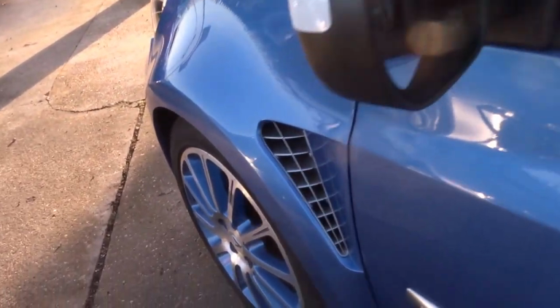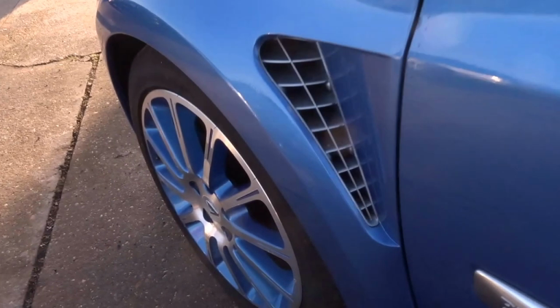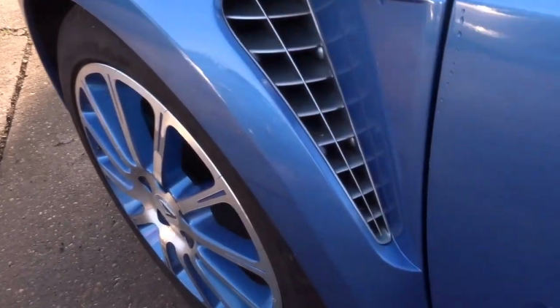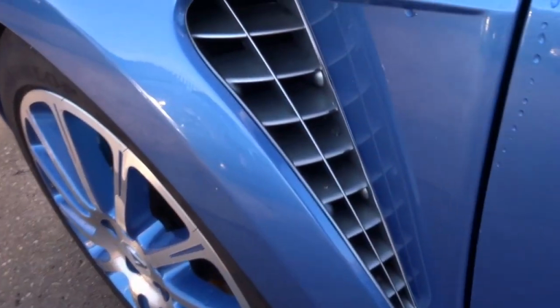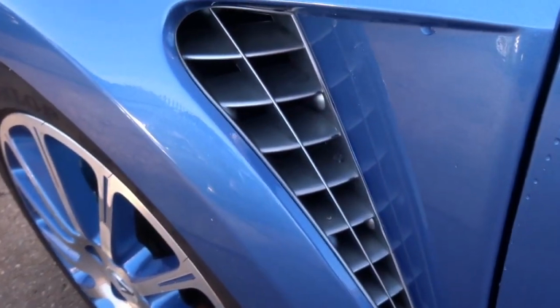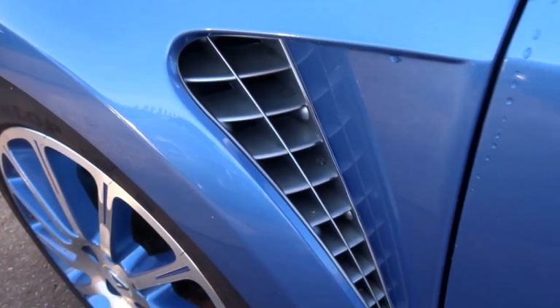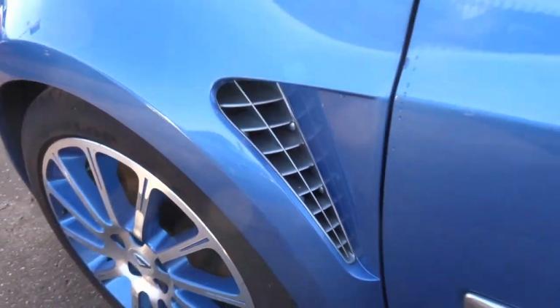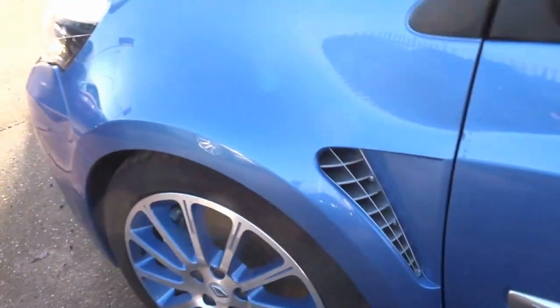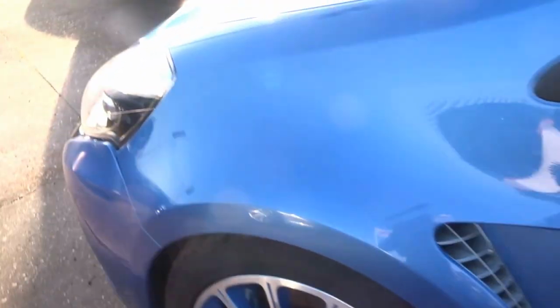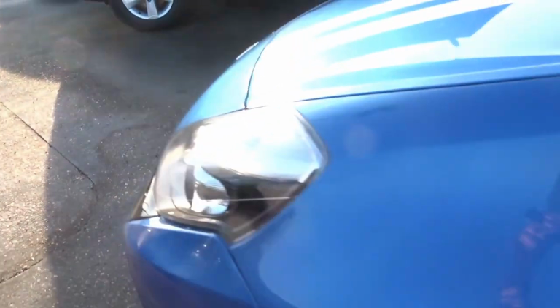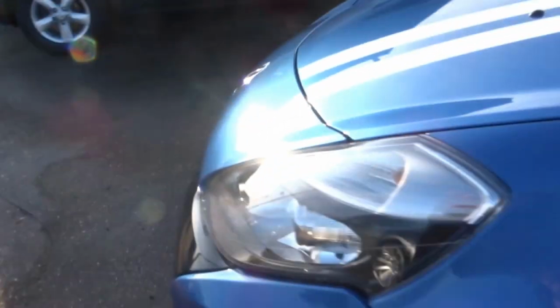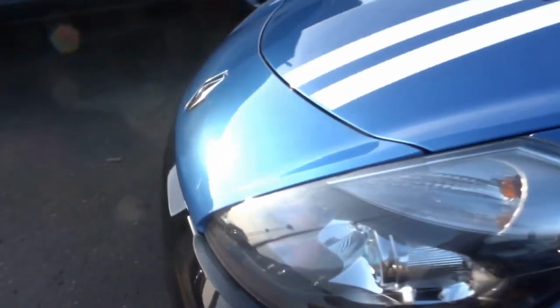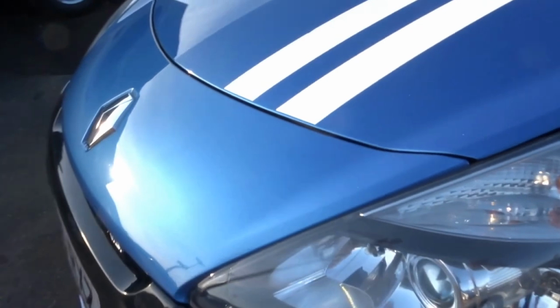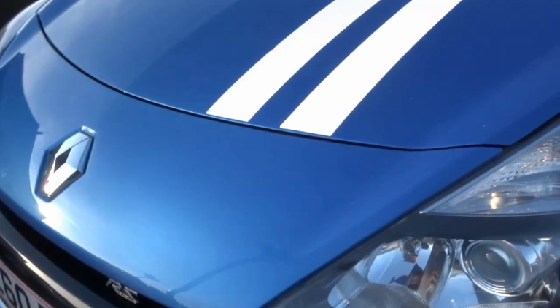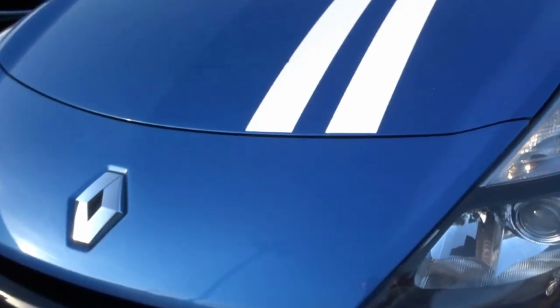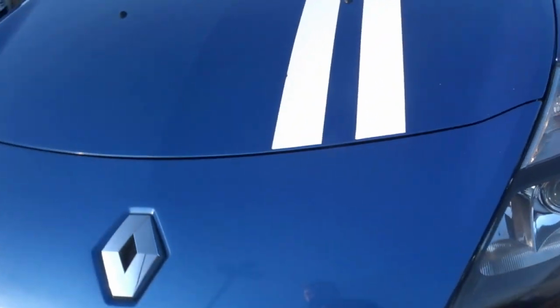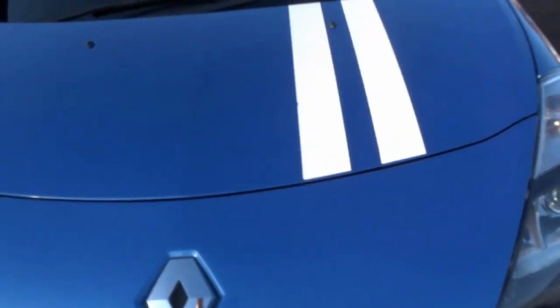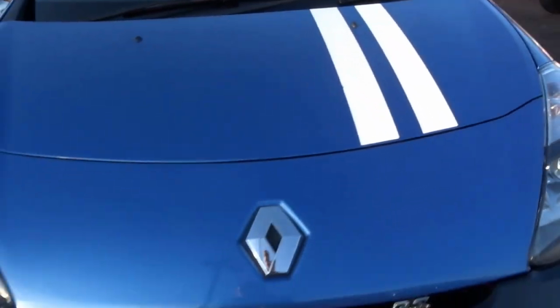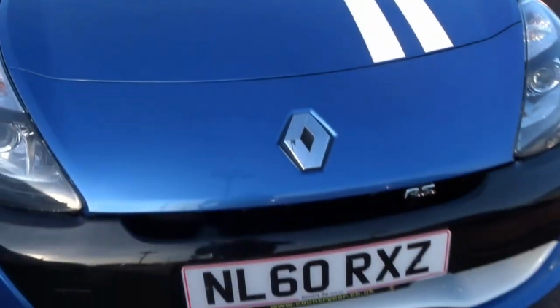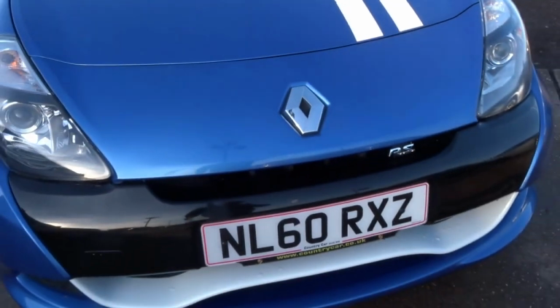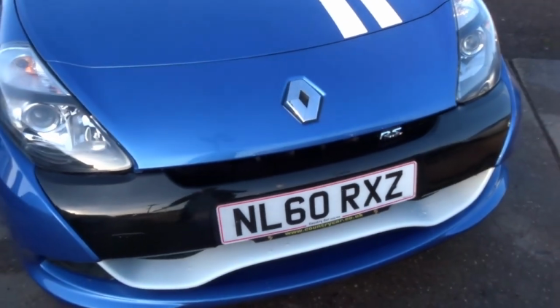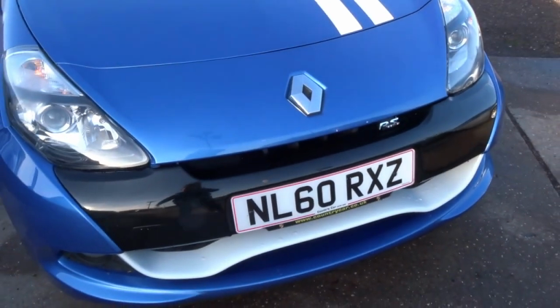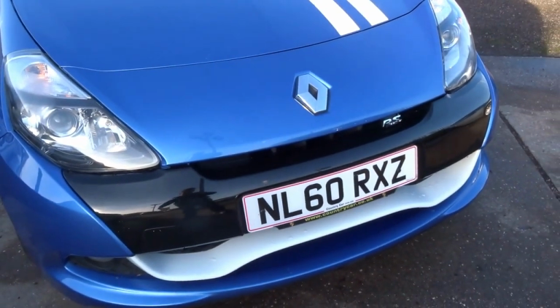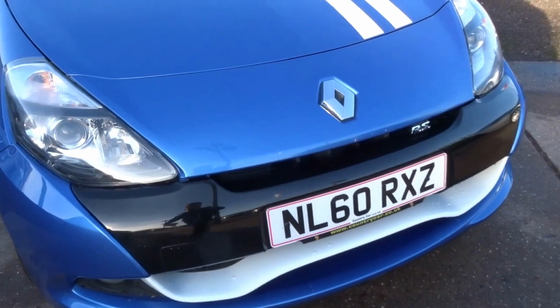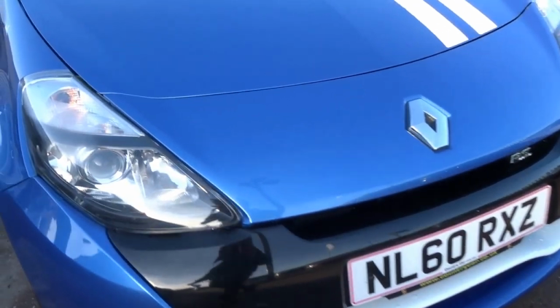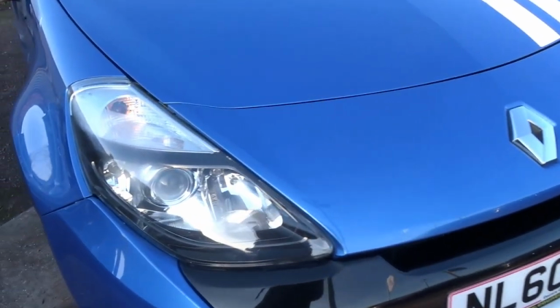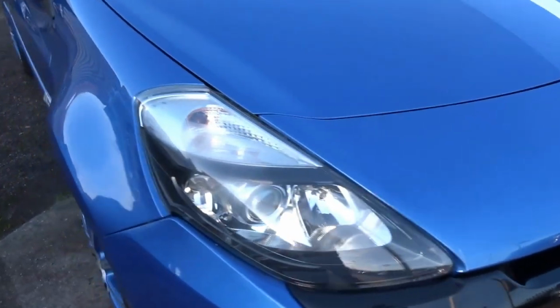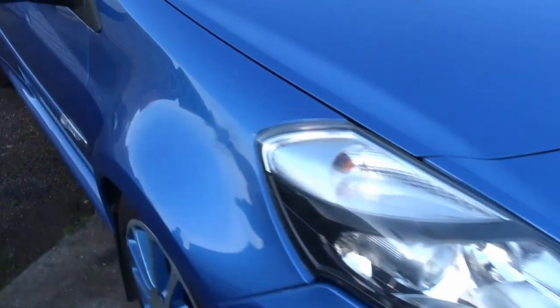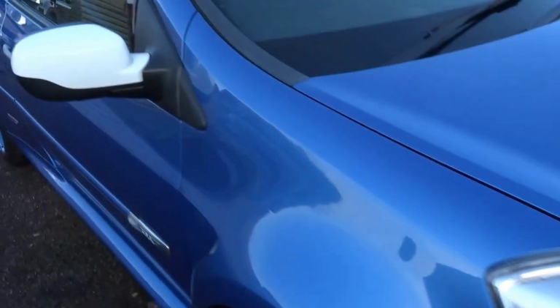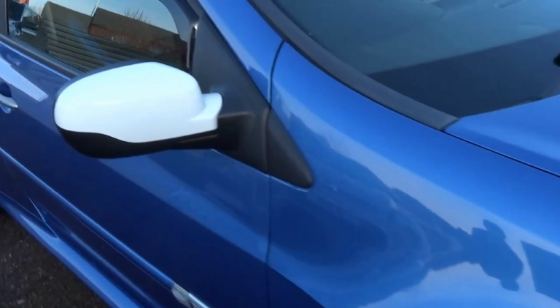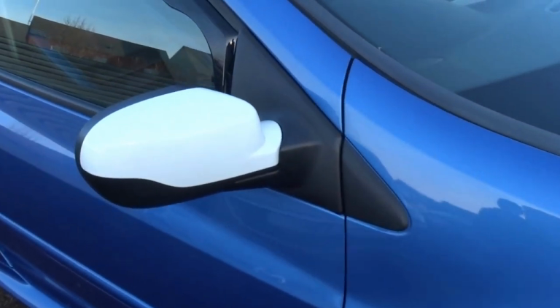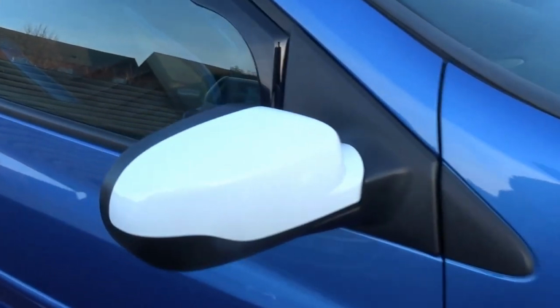You've got these vents down the side of the car which help airflow. Xenon headlights on the vehicle, with this contrasting white bumper as well as the white door mirrors.